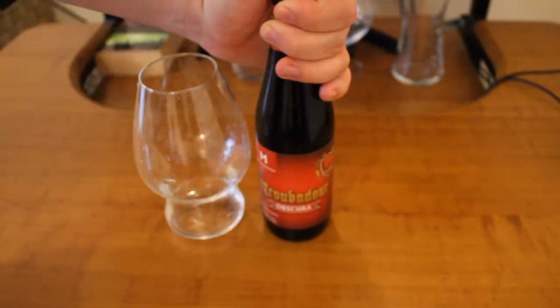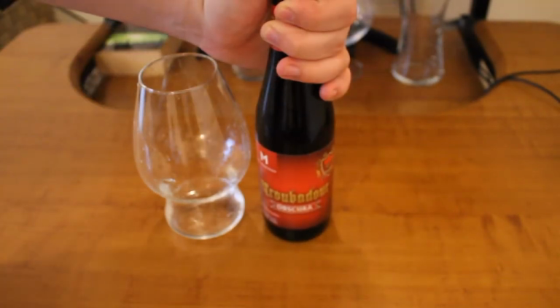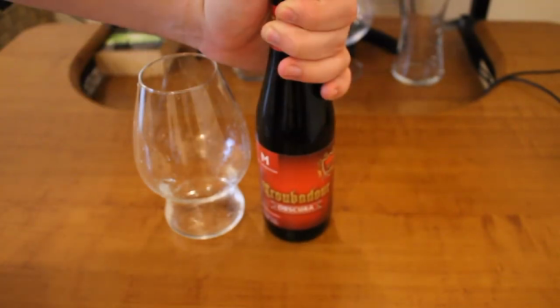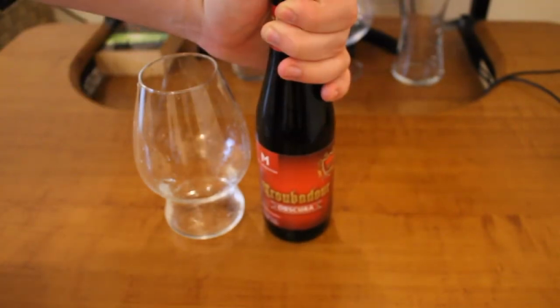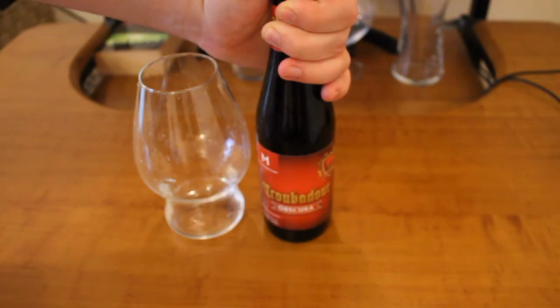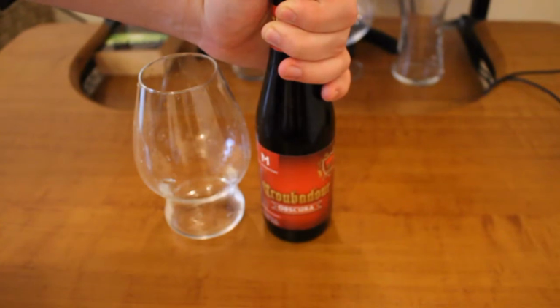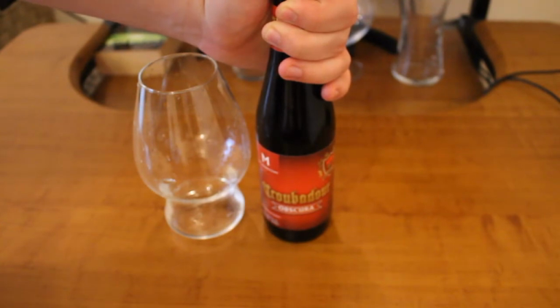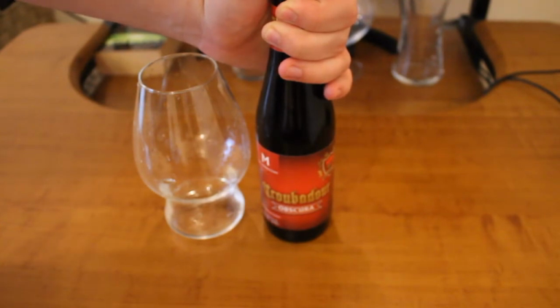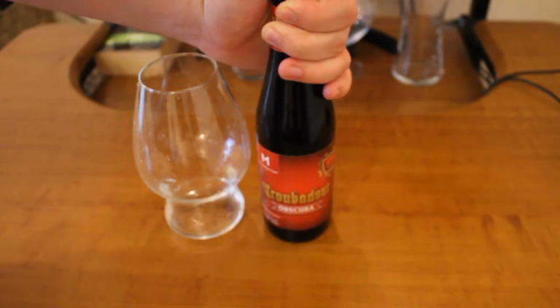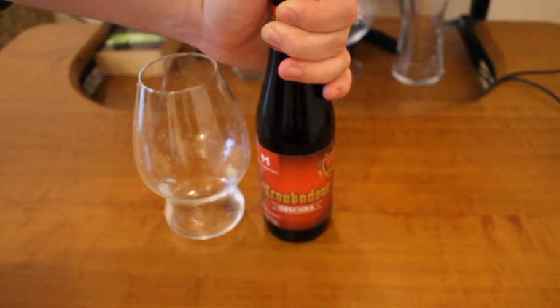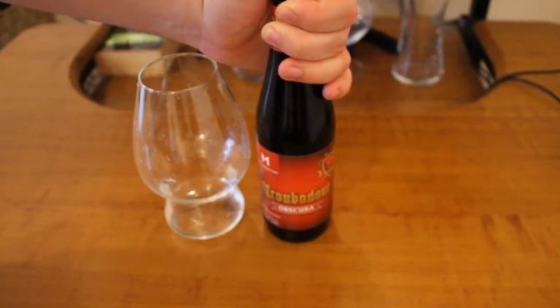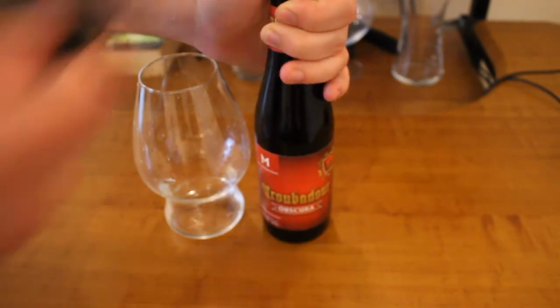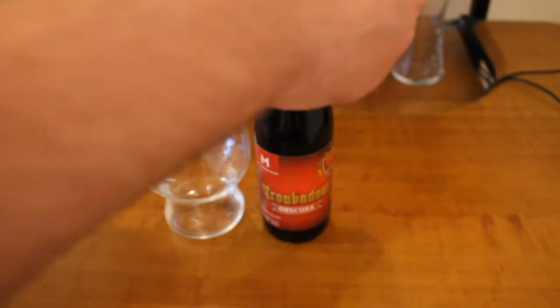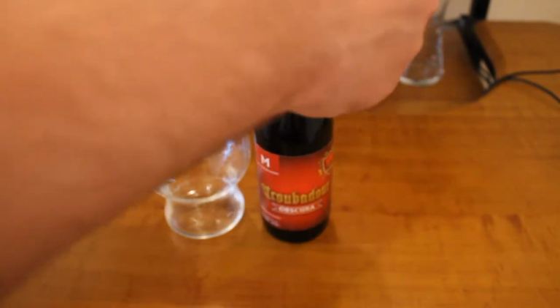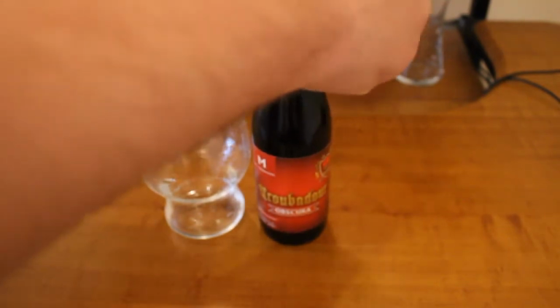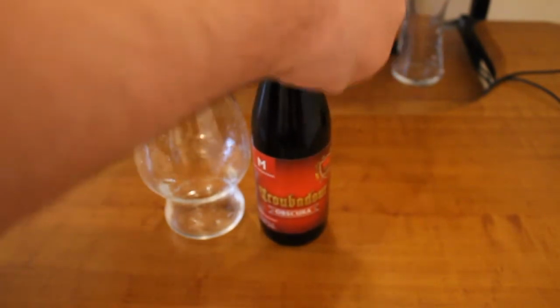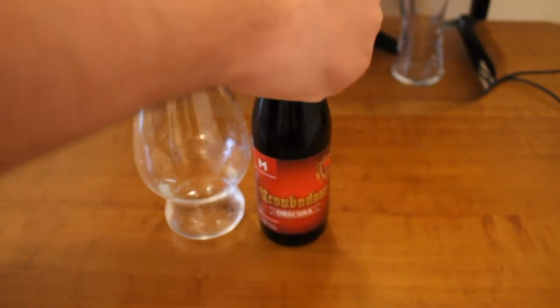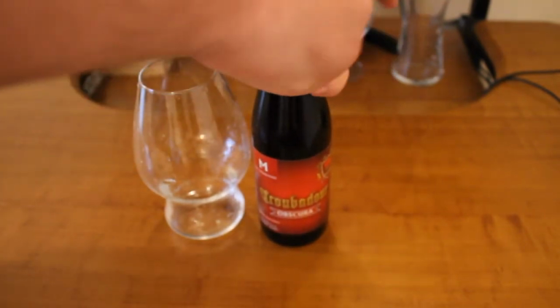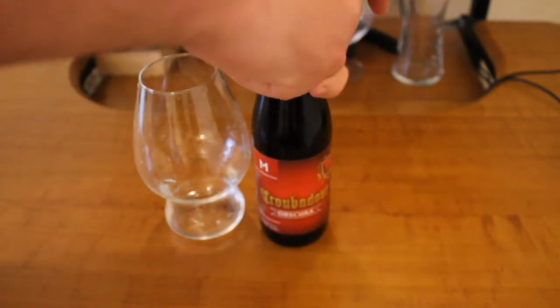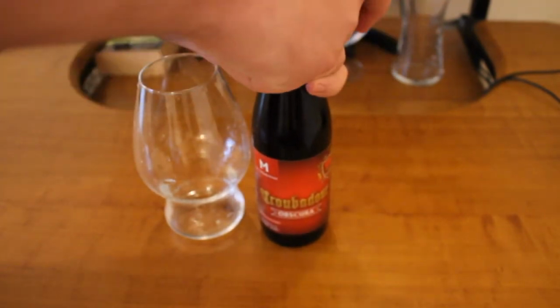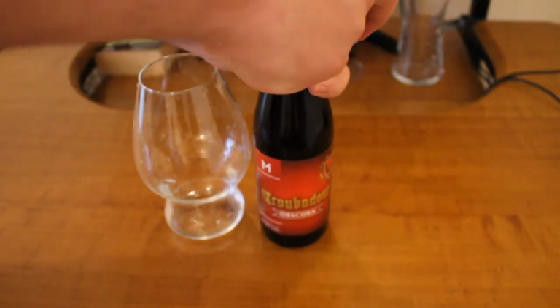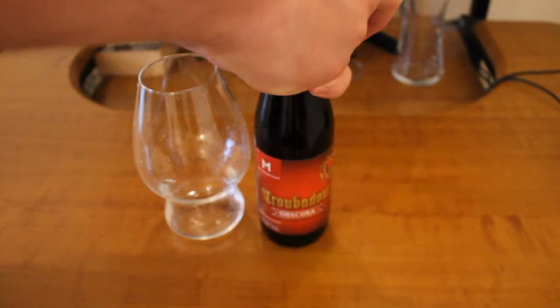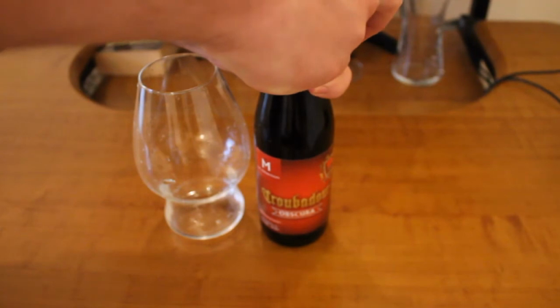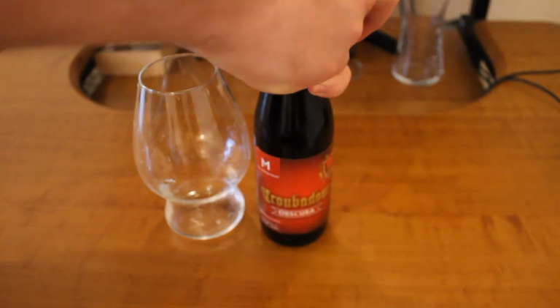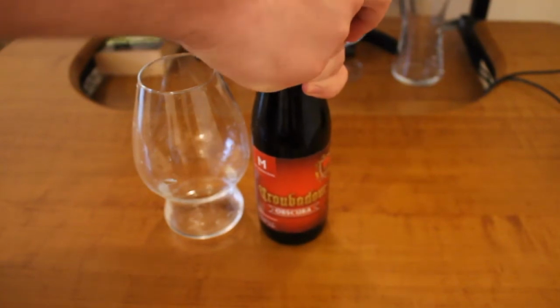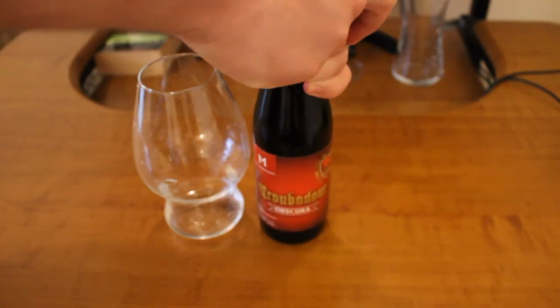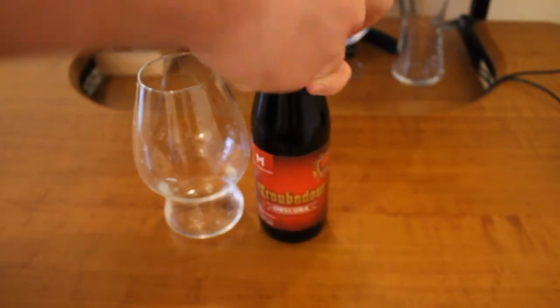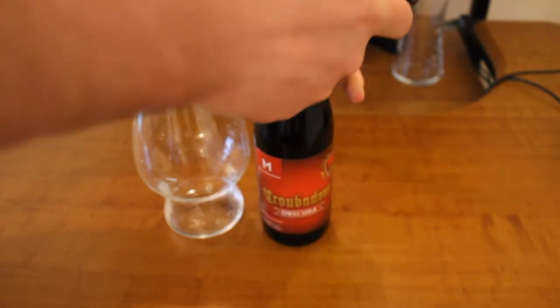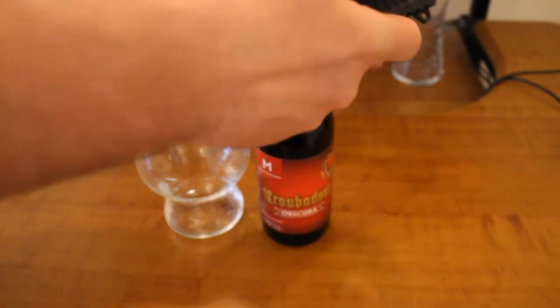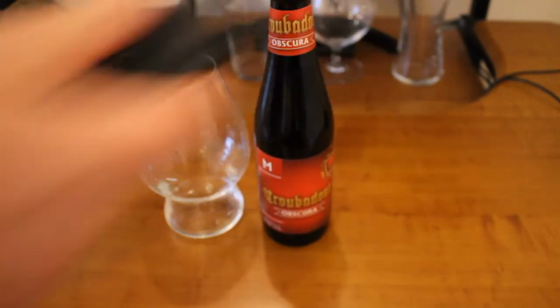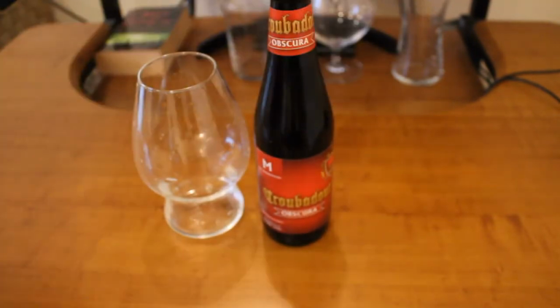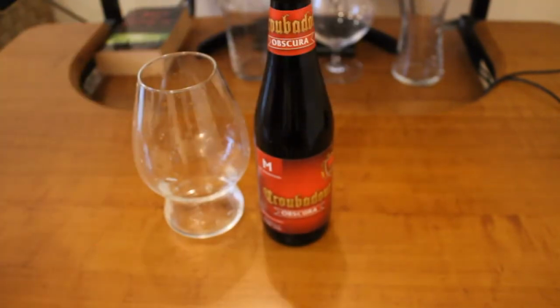One more thing: it's actually bottle fermented so it may explode — I hope it does not. It did not, so that's good.